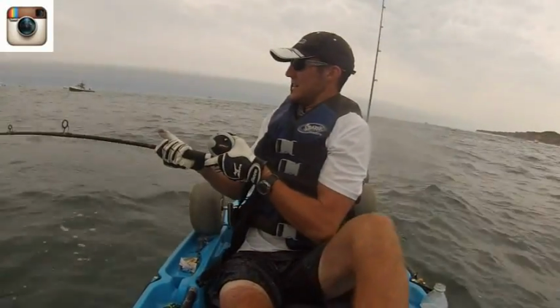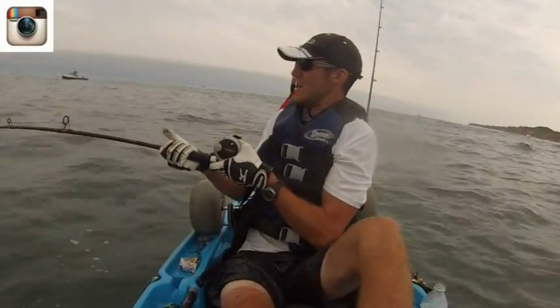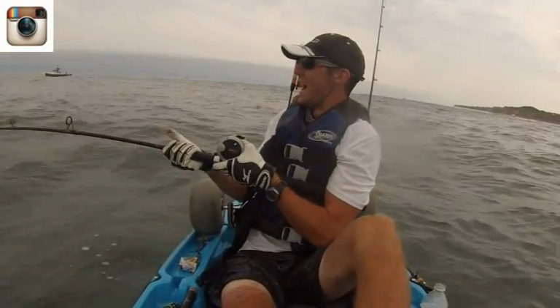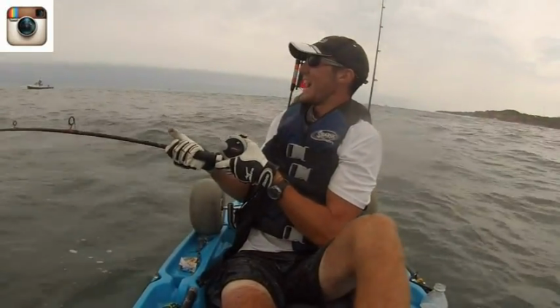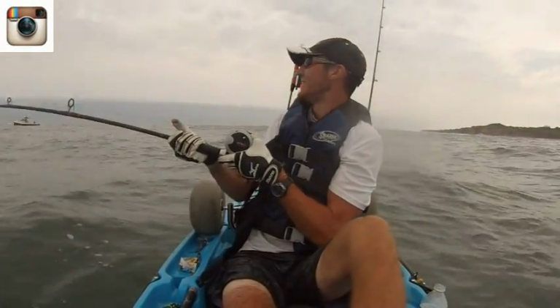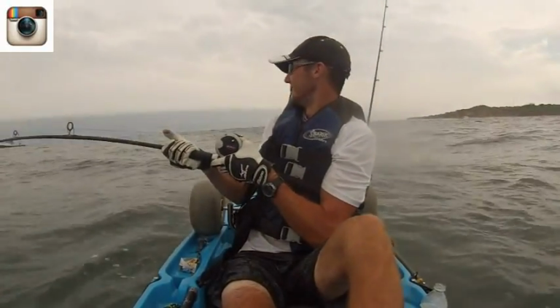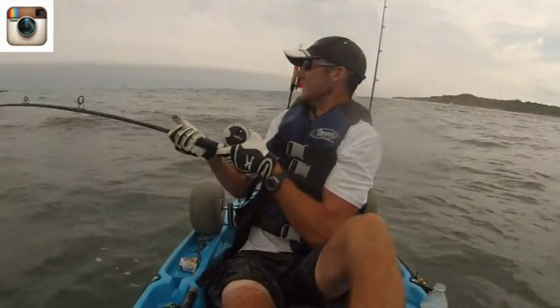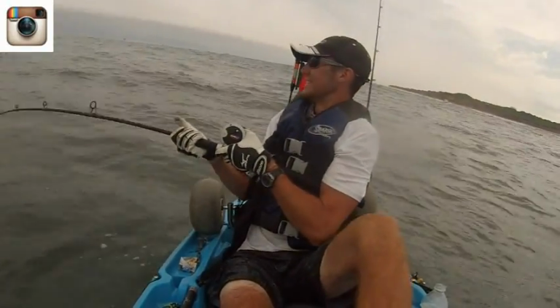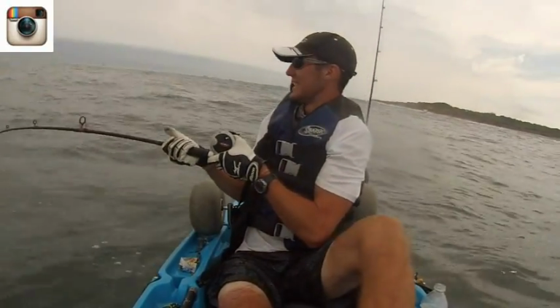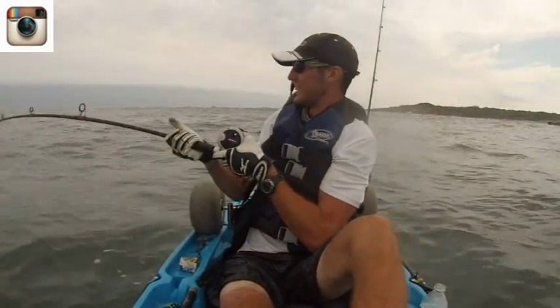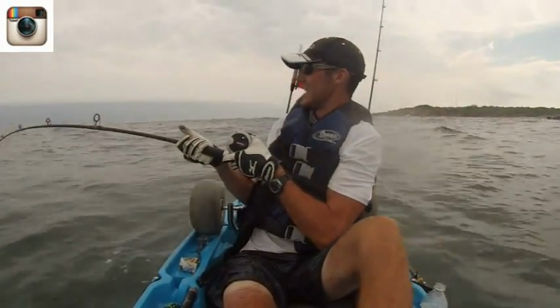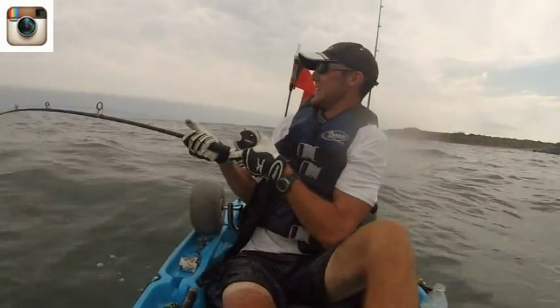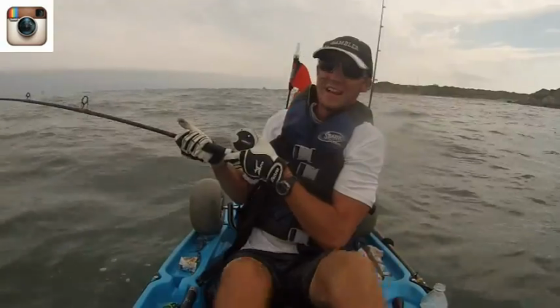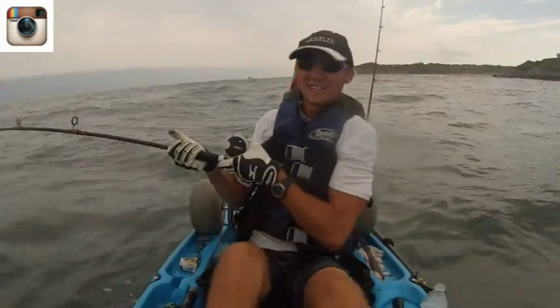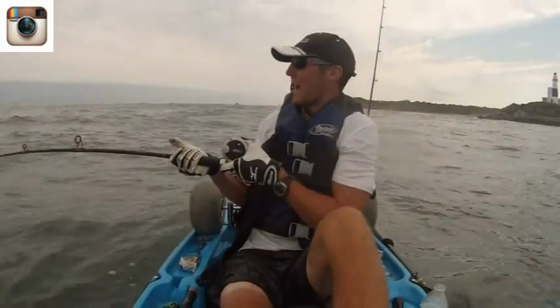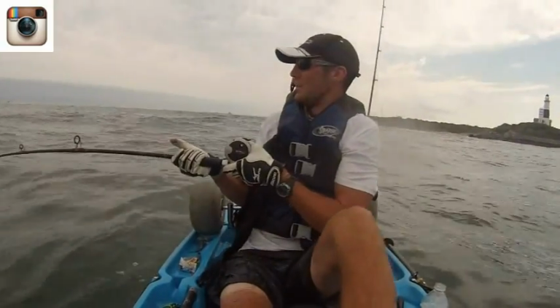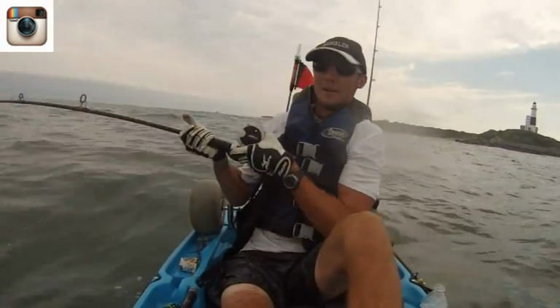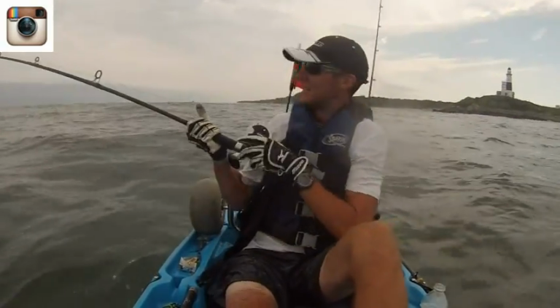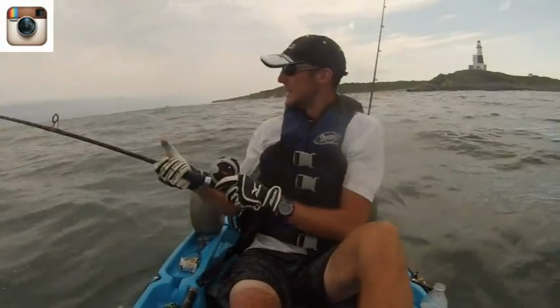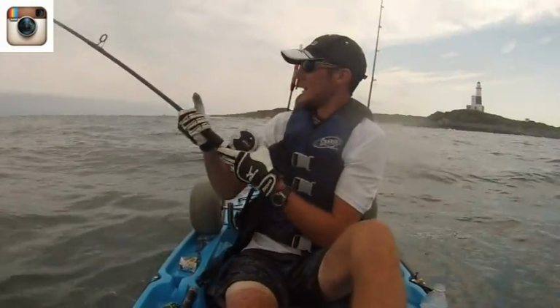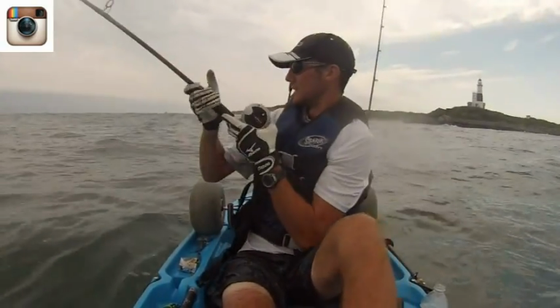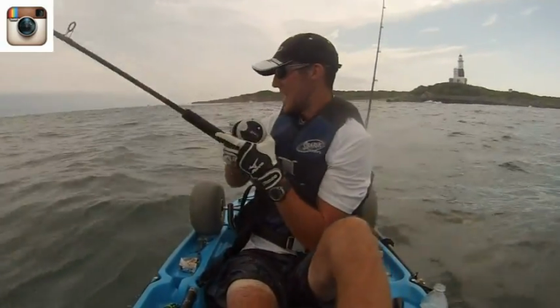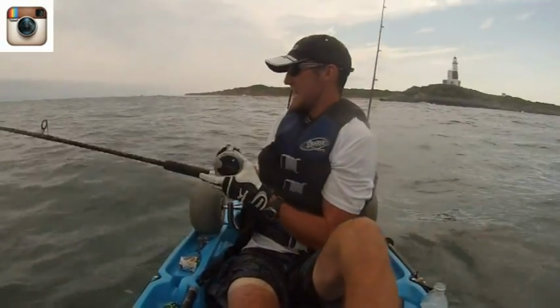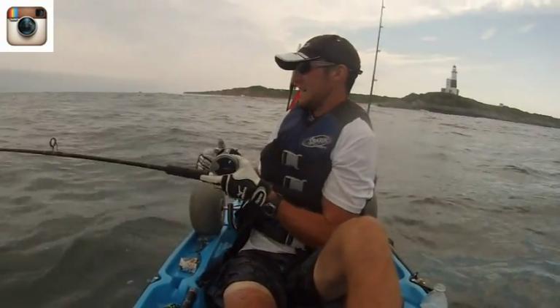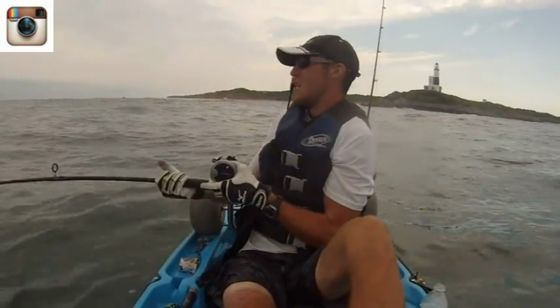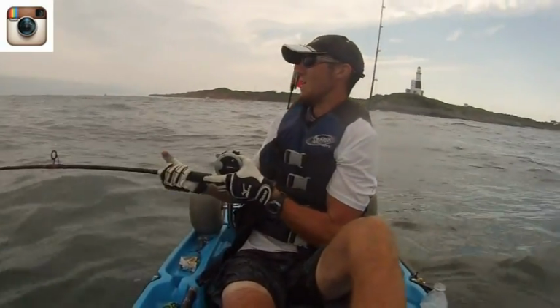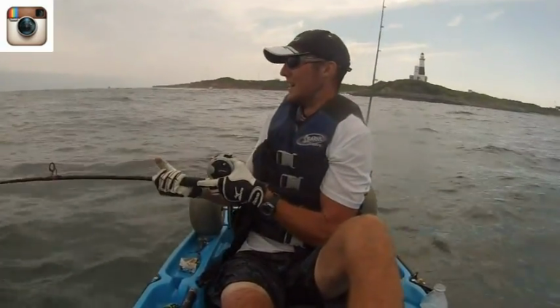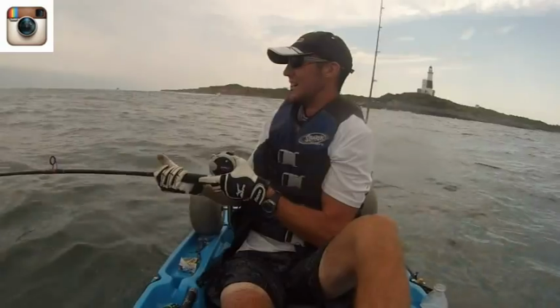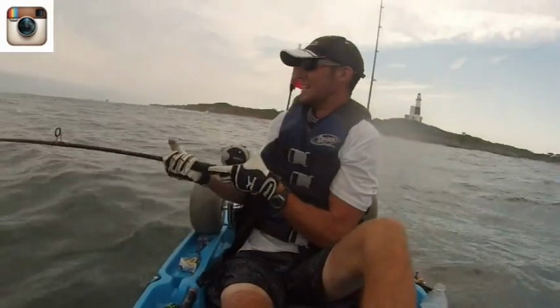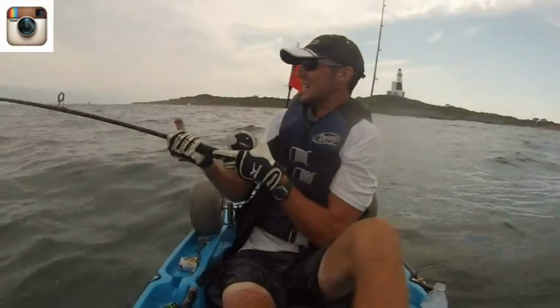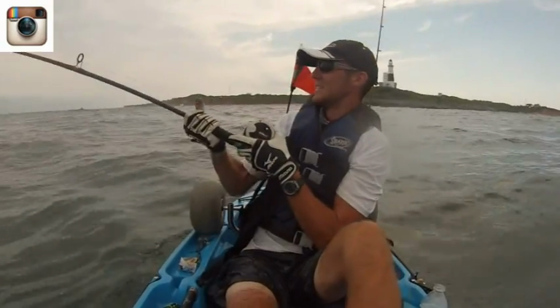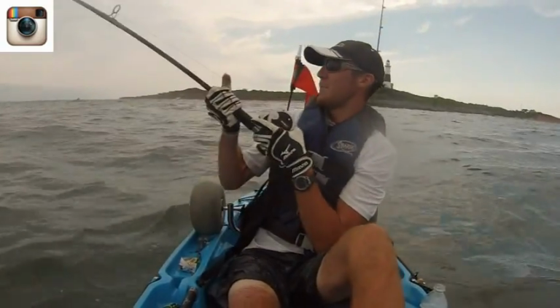Oh my god! This is a nice fish. Nantucket's sleigh ride a little bit. My drag's kind of loose. Oh — Stryper!